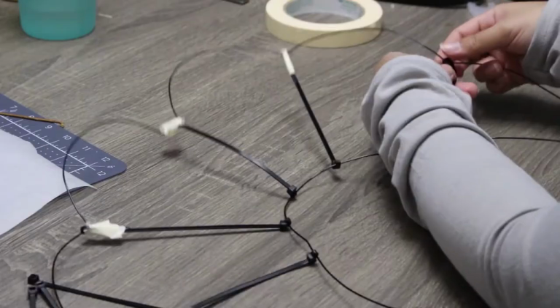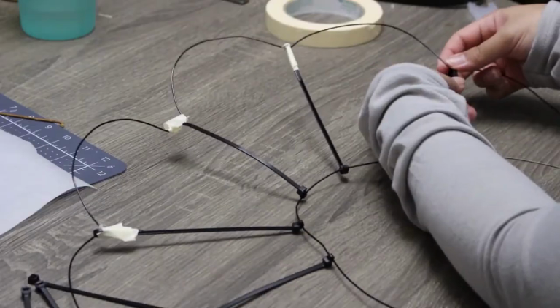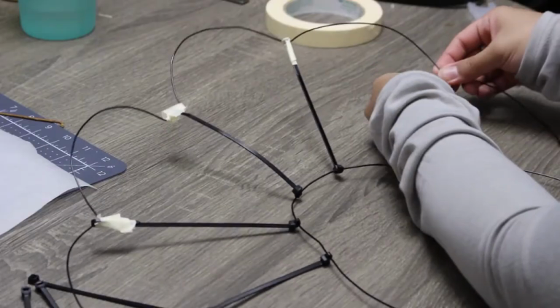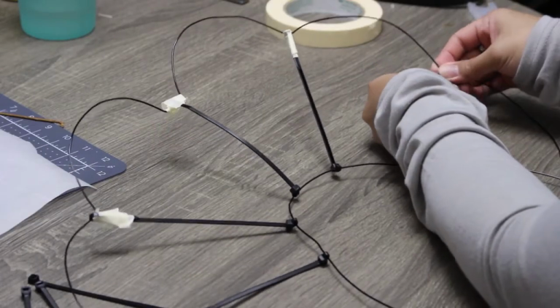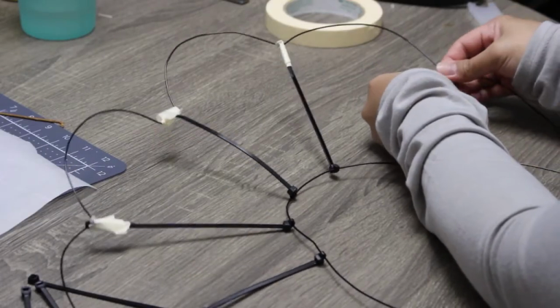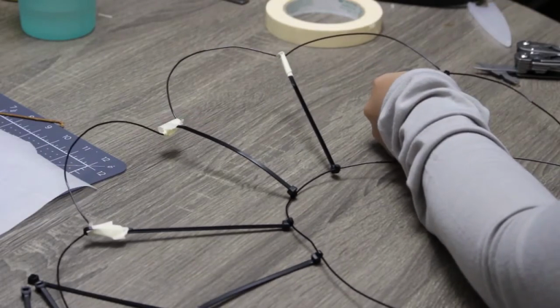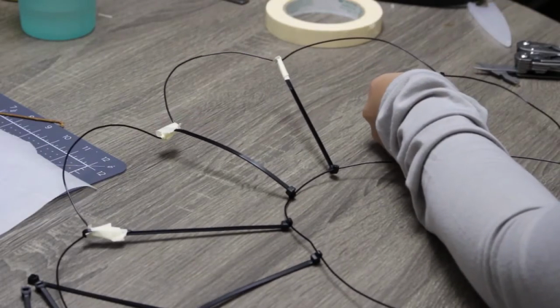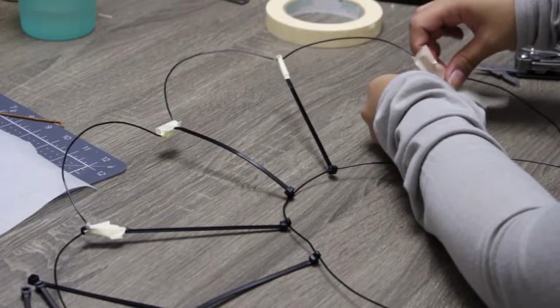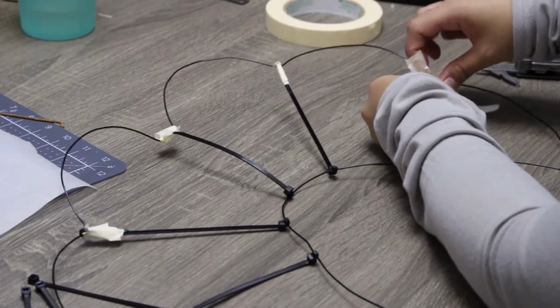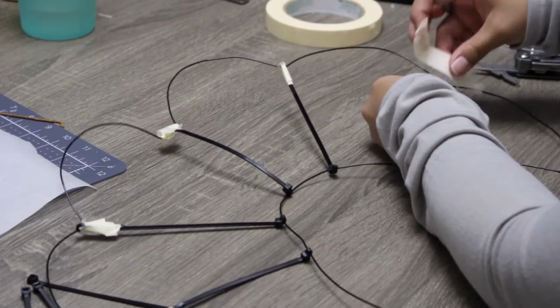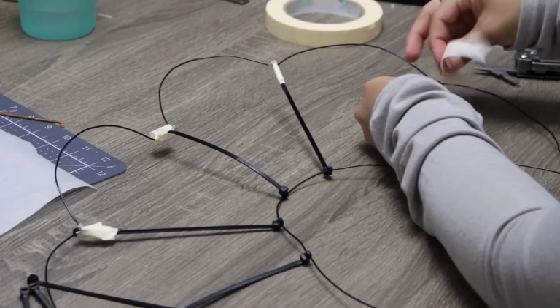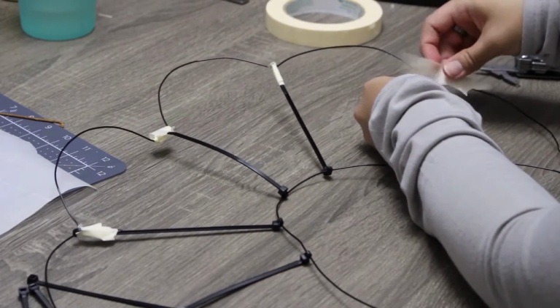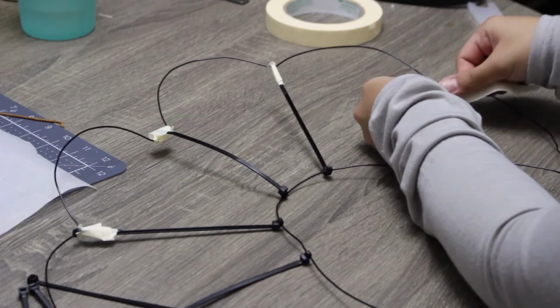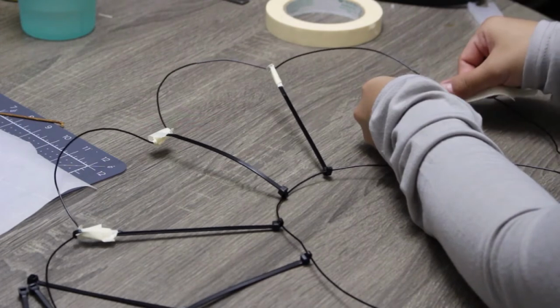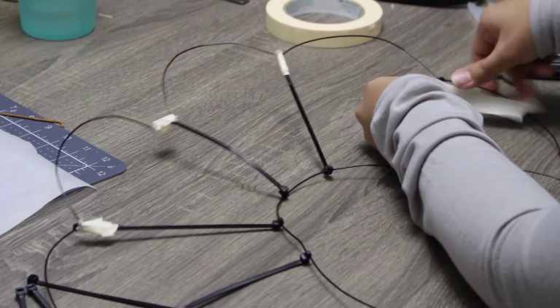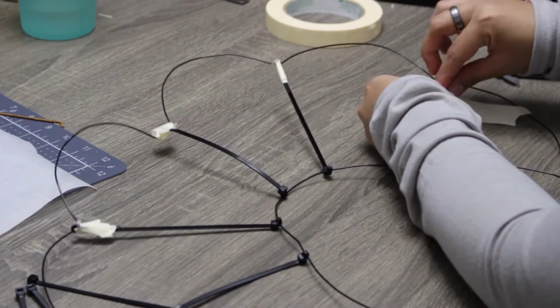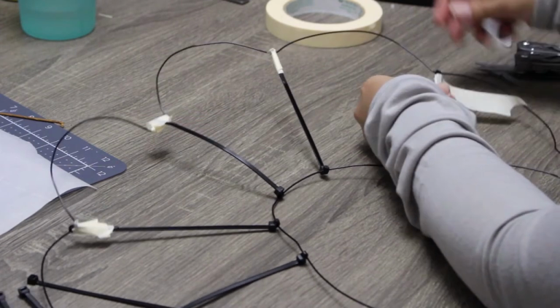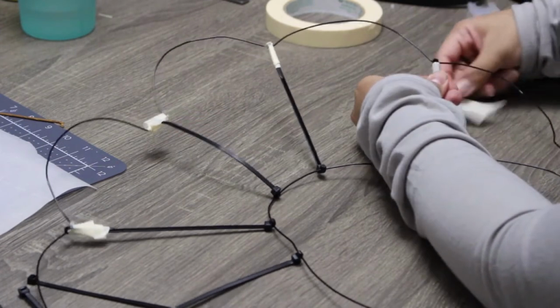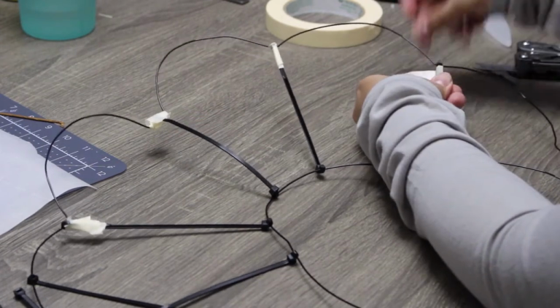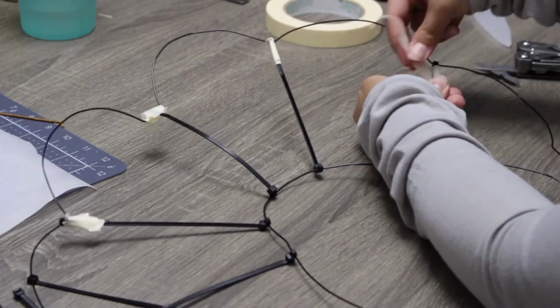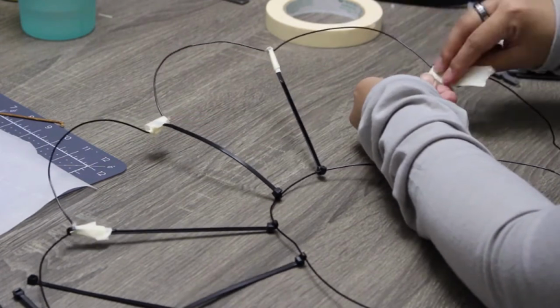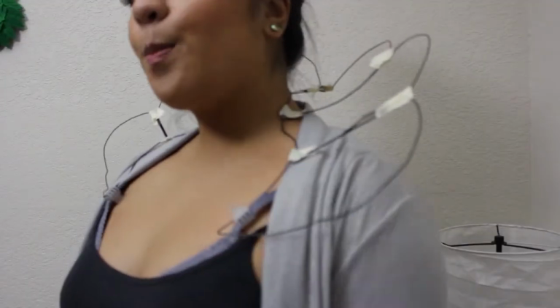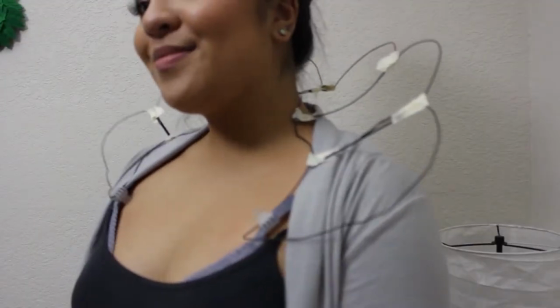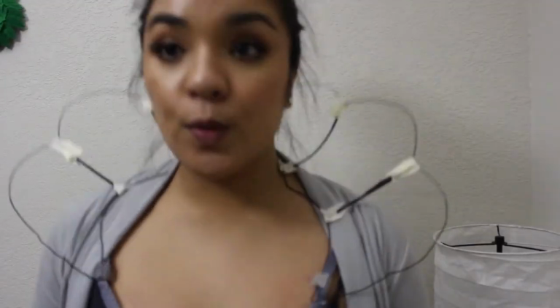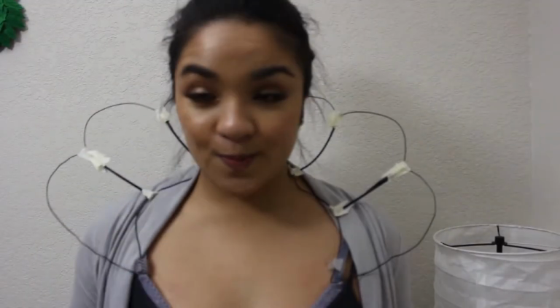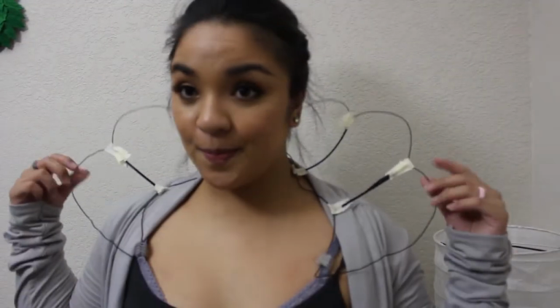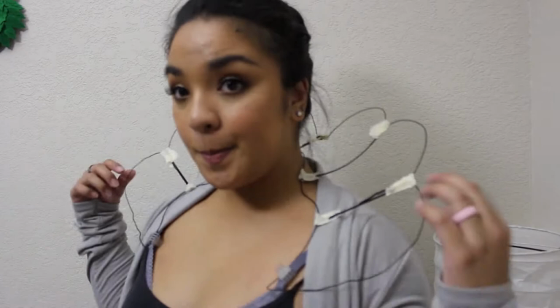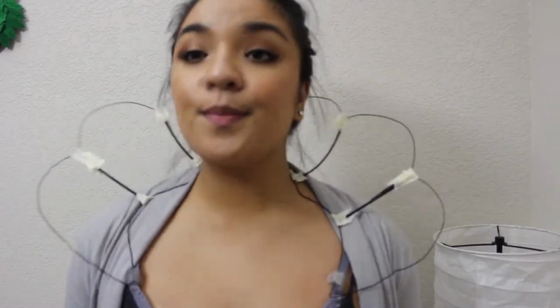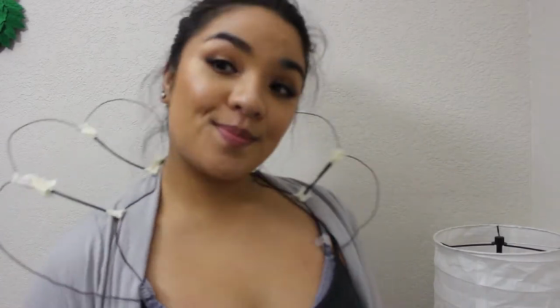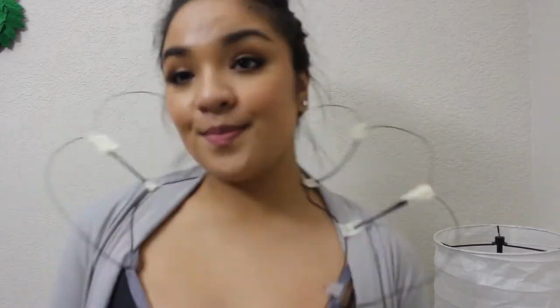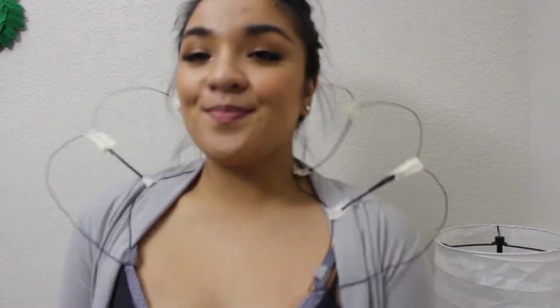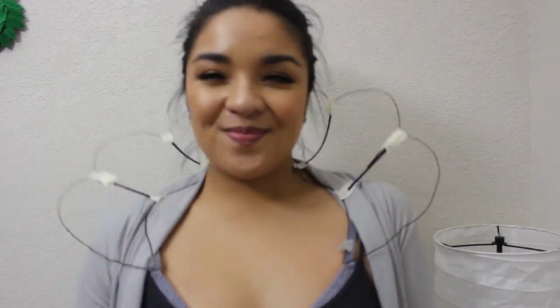For extra support I'm using black zip ties, tying them off at the neck base, and looping and taping the tips of them down in place along the bends of each of the flower petals. After each step I'm just making sure to cross-check everything to see how it'll sit on me.